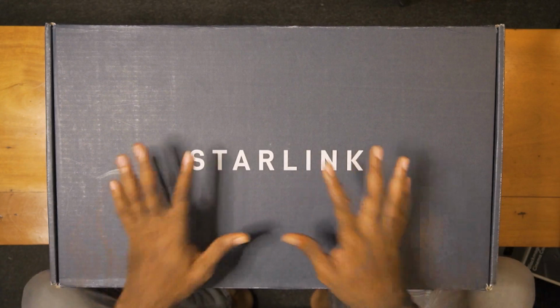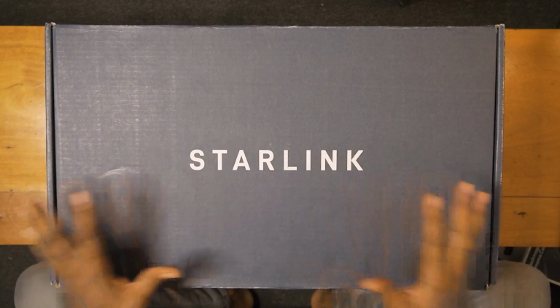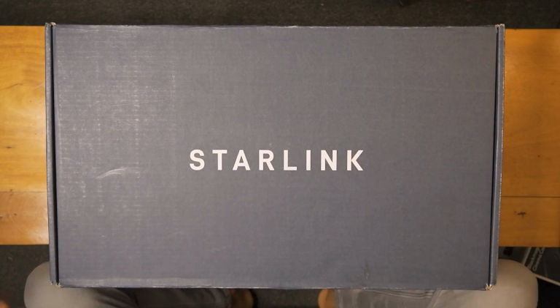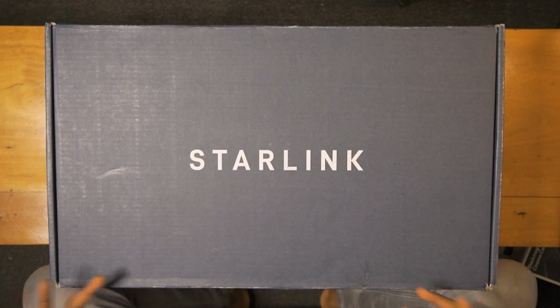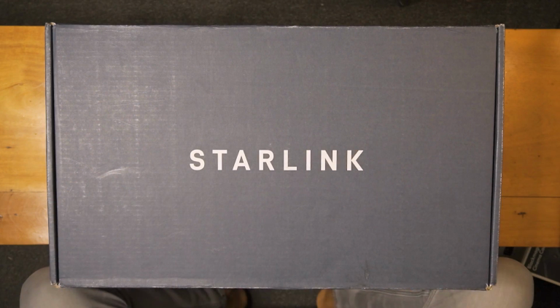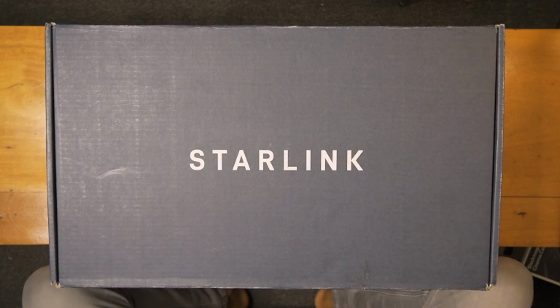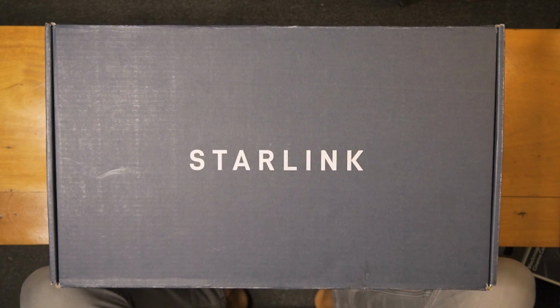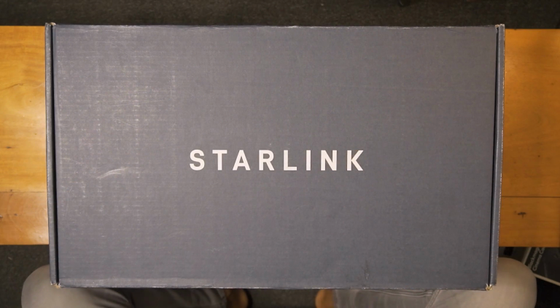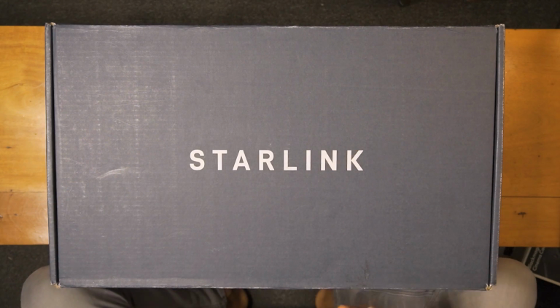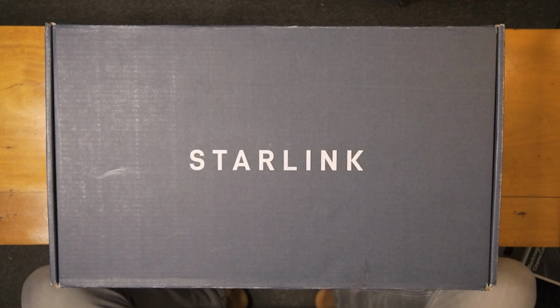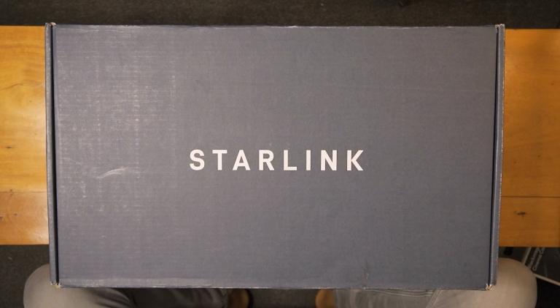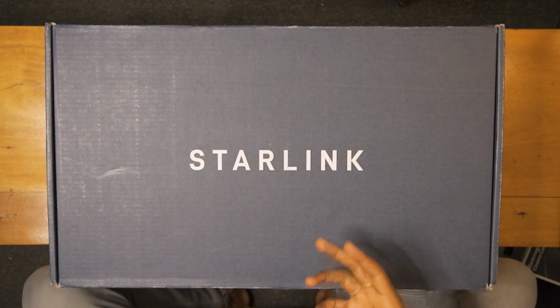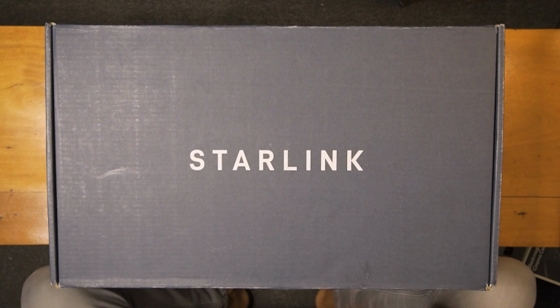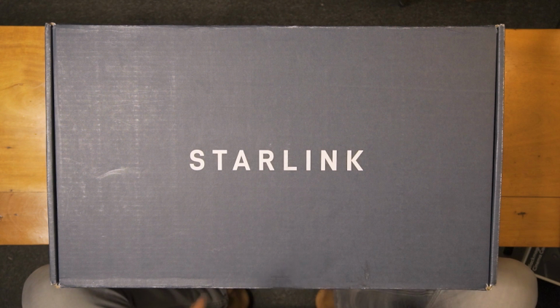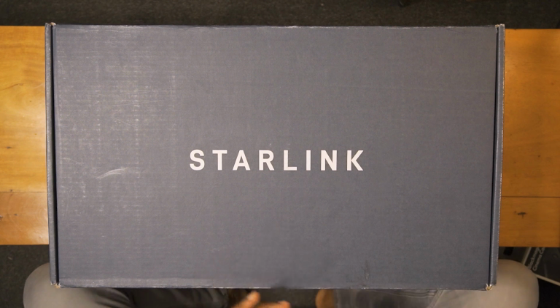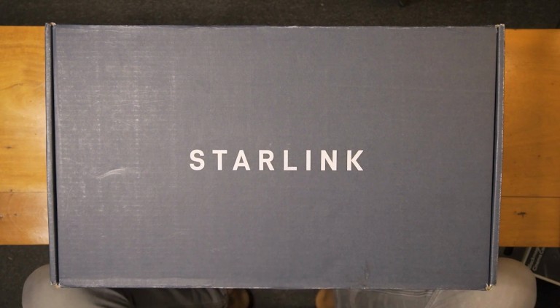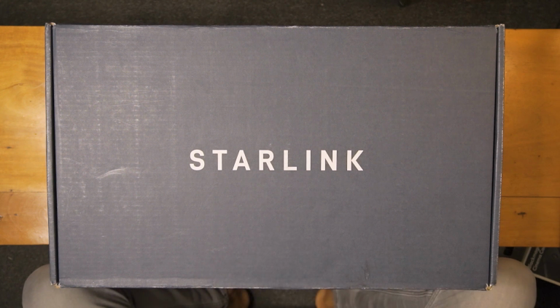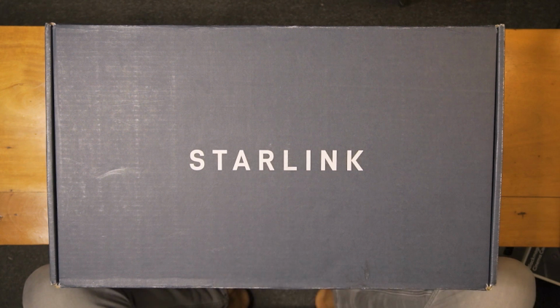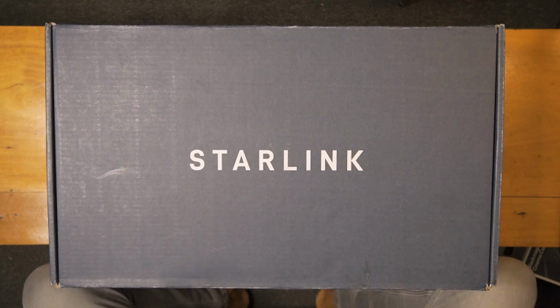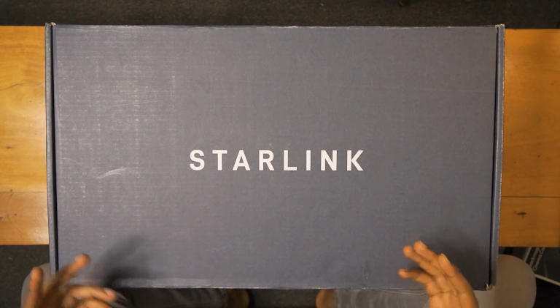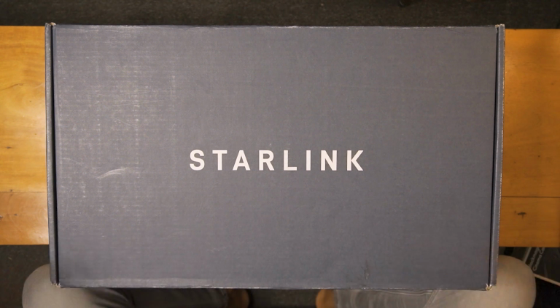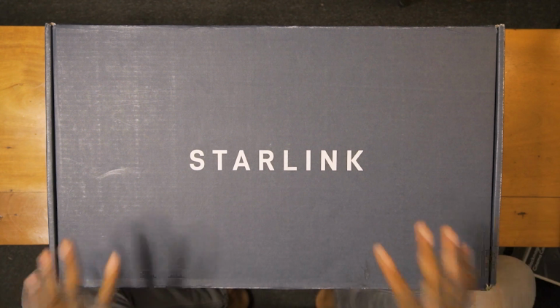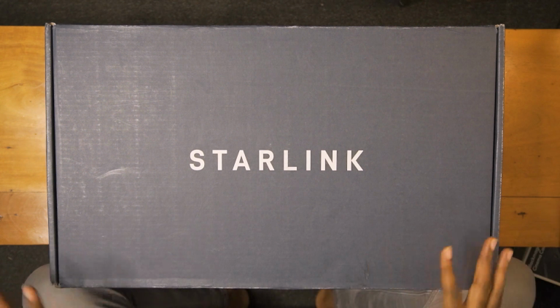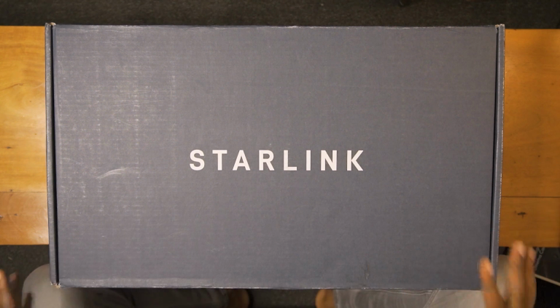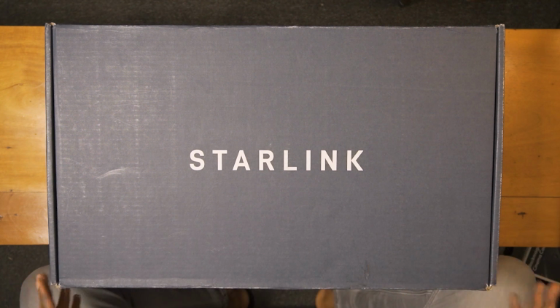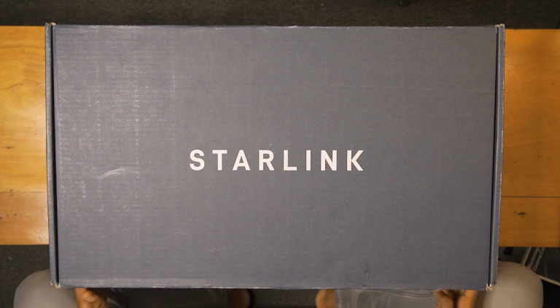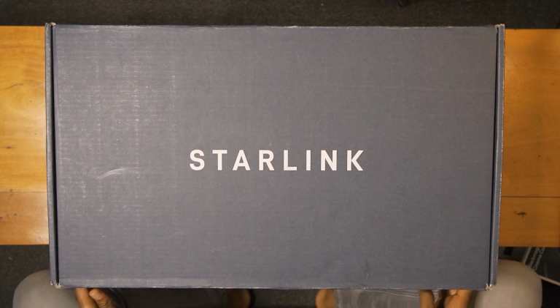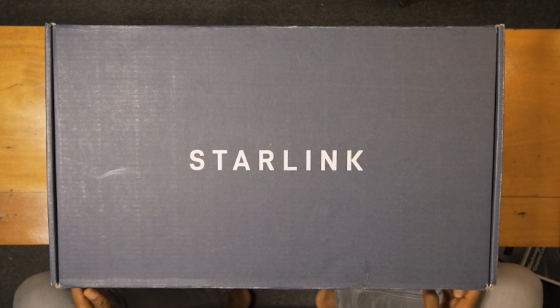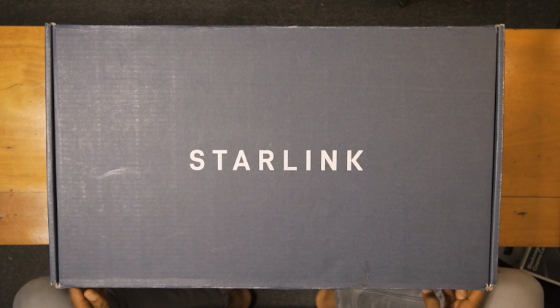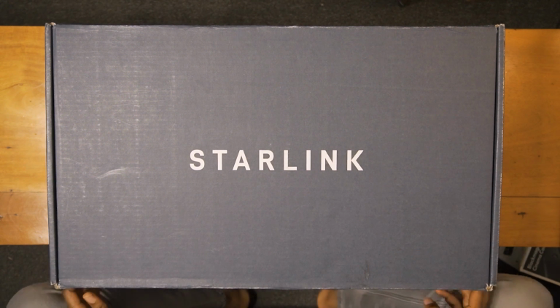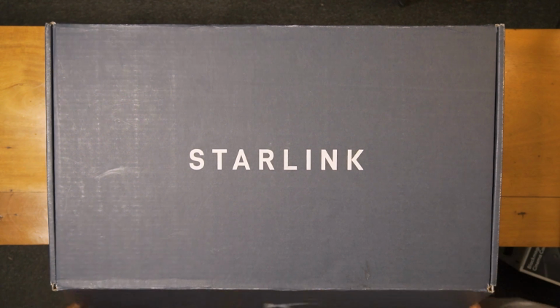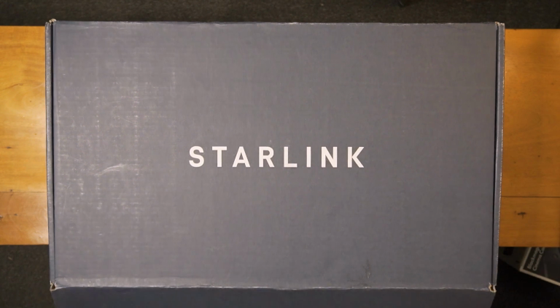Before we talk about how this thing works, and I test it and set it up and of course game with it, let me show you what's in the box when you order a Starlink setup.